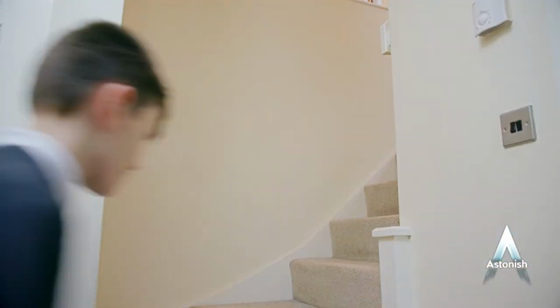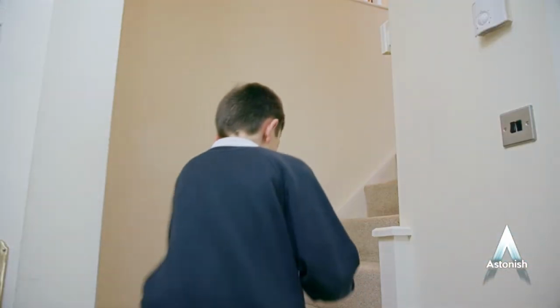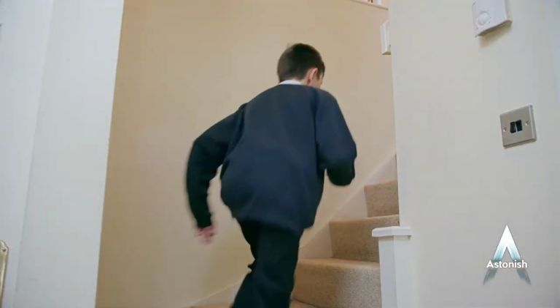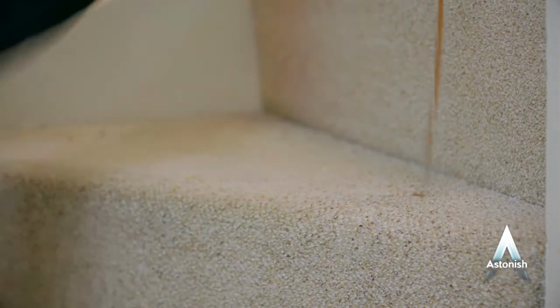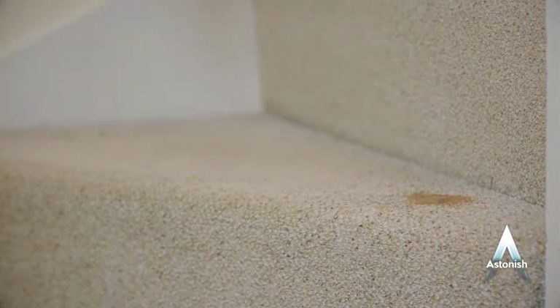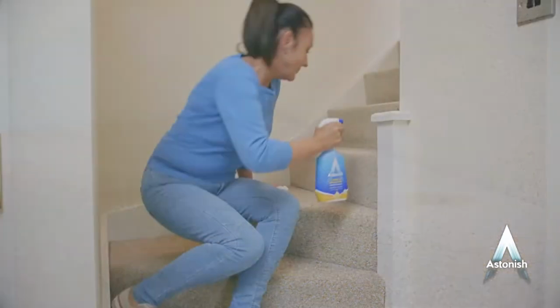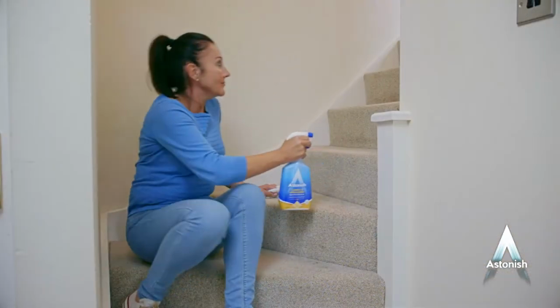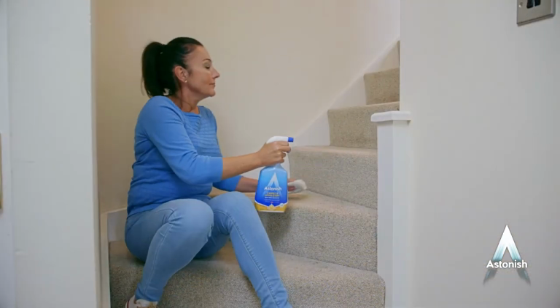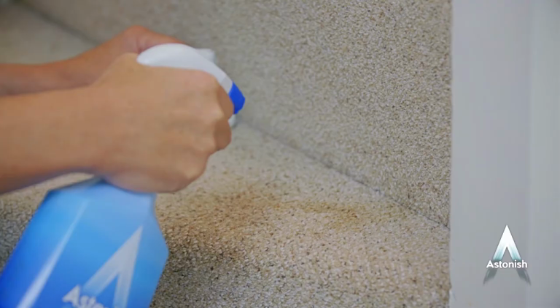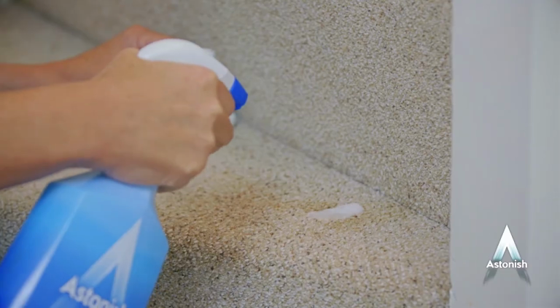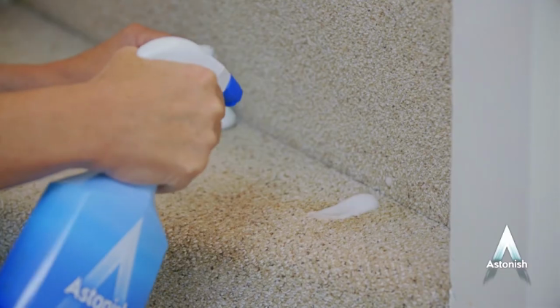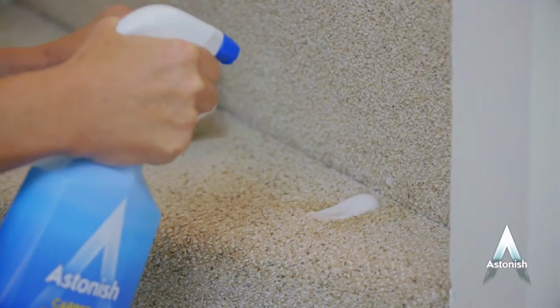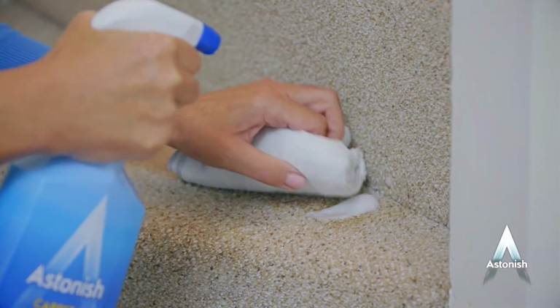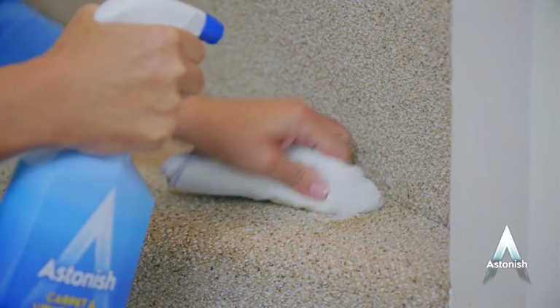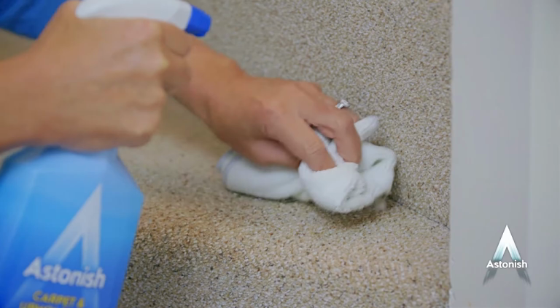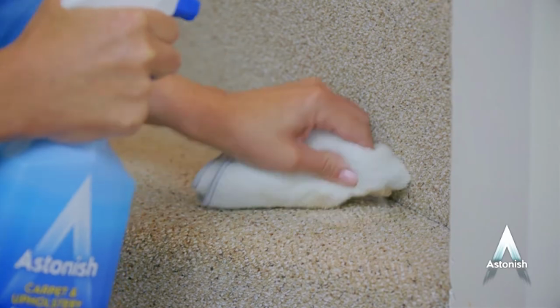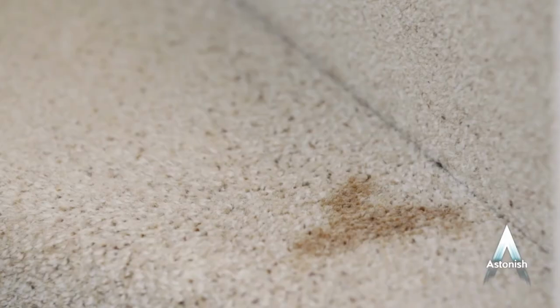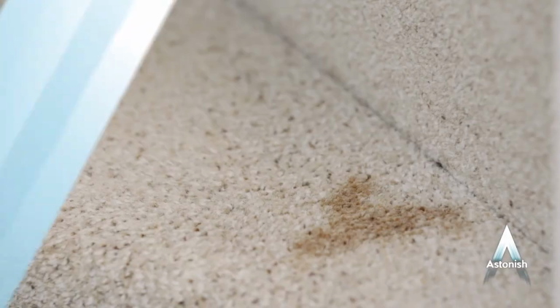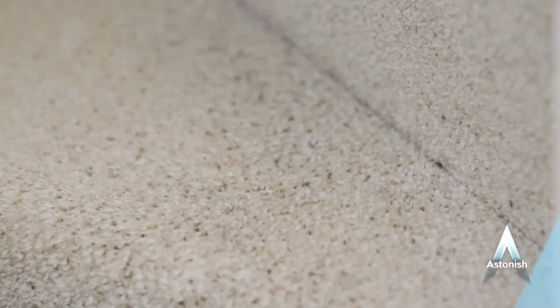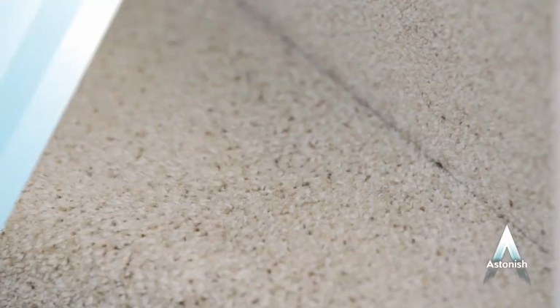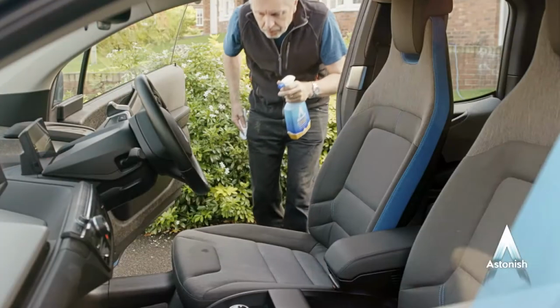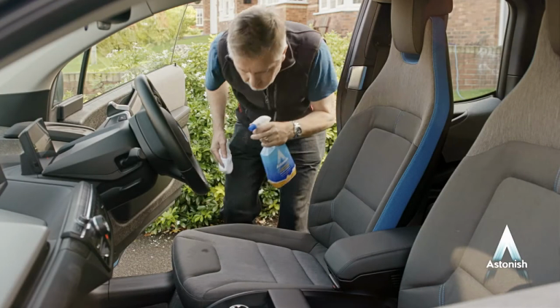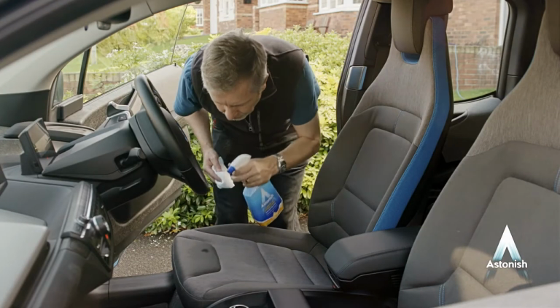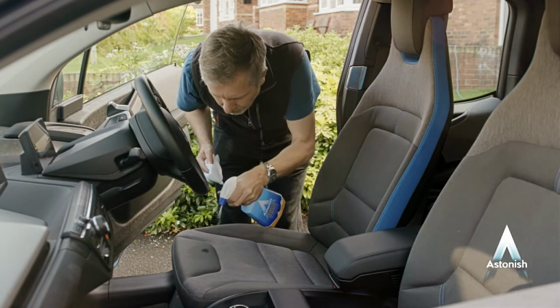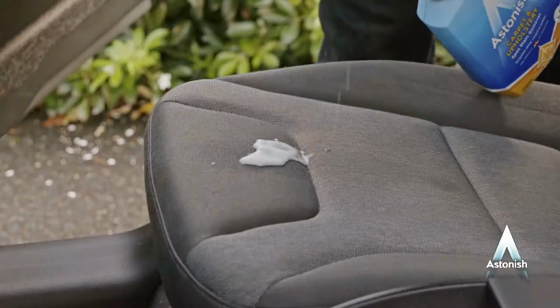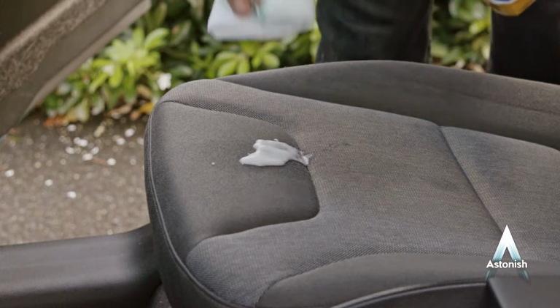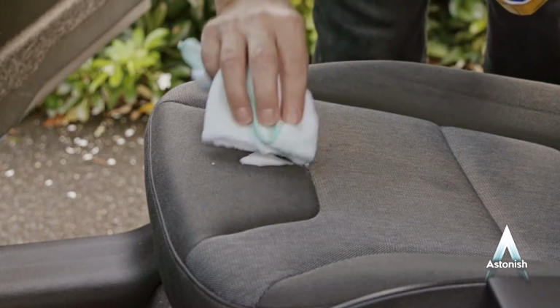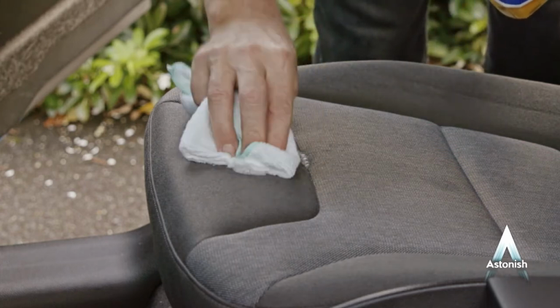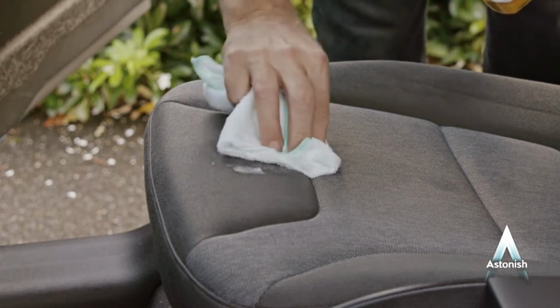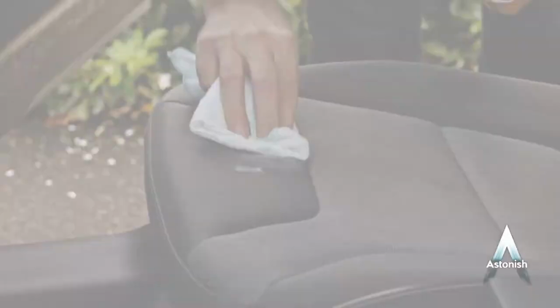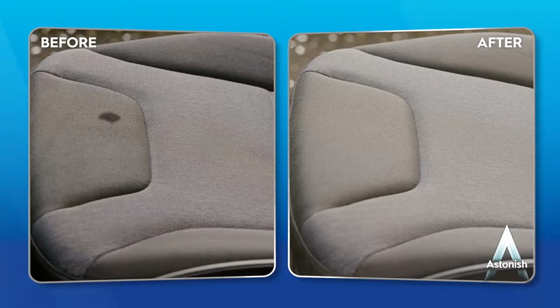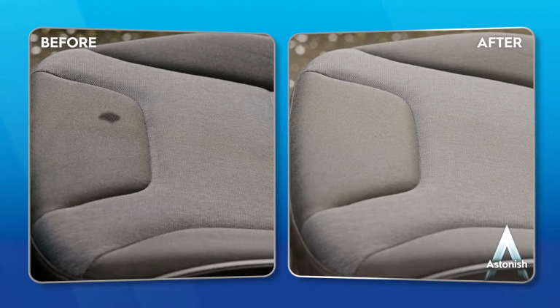It's handy for marks on heavy traffic areas such as hallways, in front of the sofa and the stairs. No need for cumbersome machinery to make it look like new. For caravans and cars, Spot Stain Remover makes cleaning marks and stains in fabrics and velour a breeze.